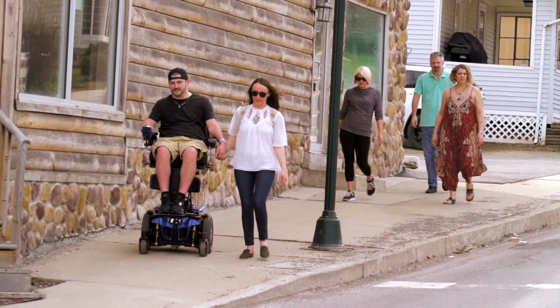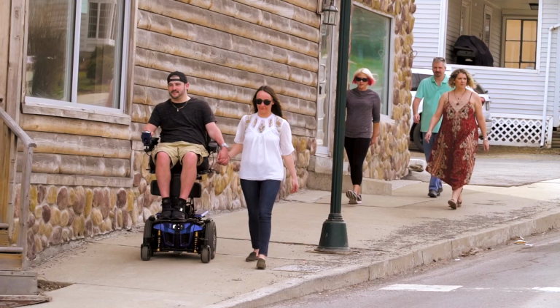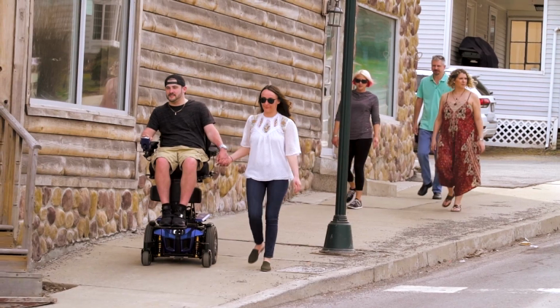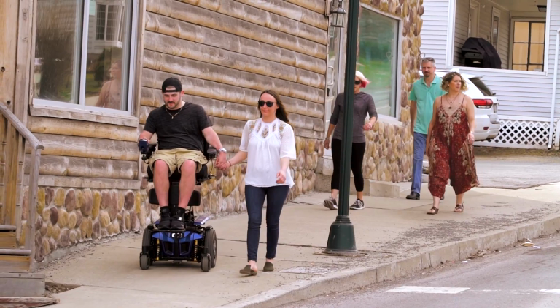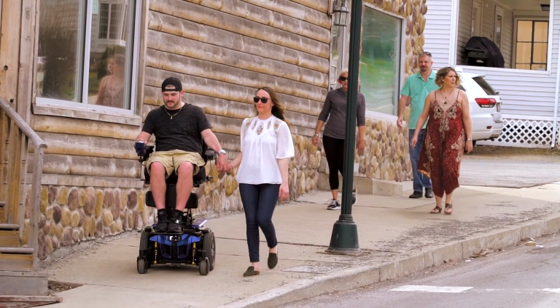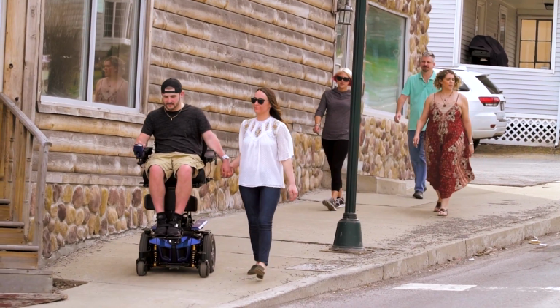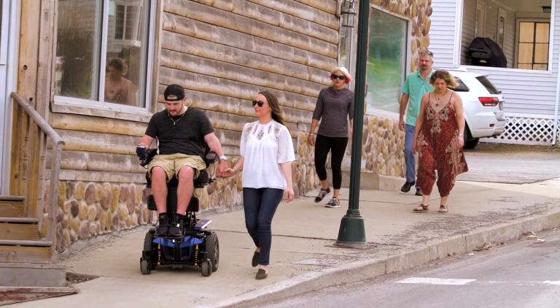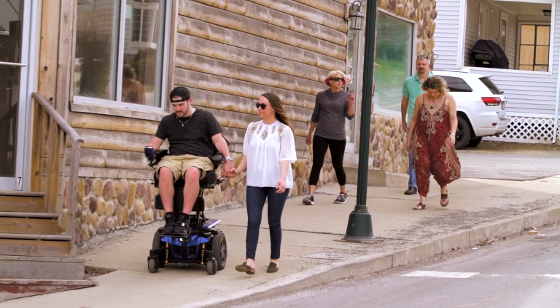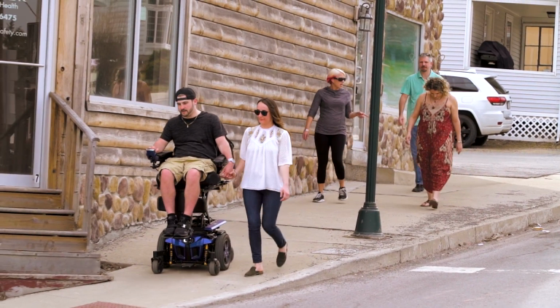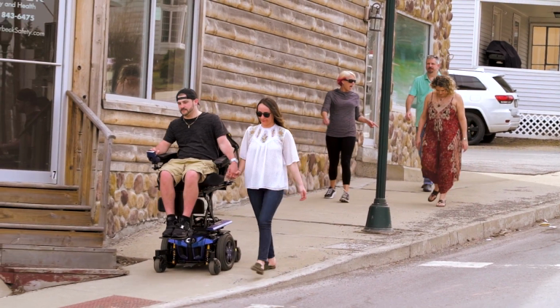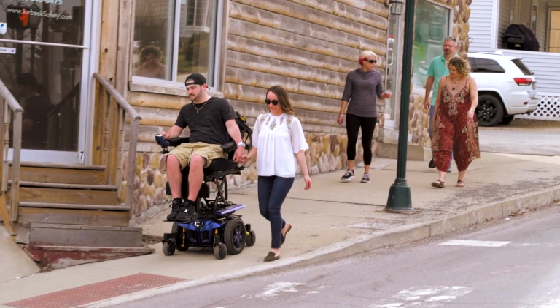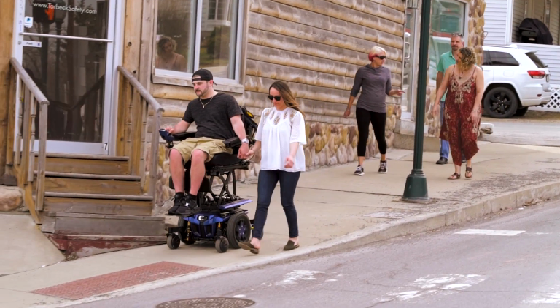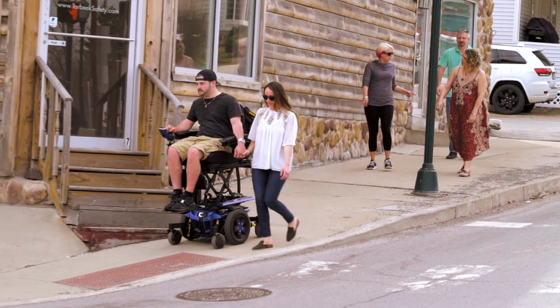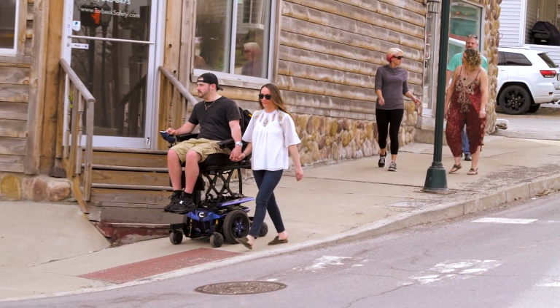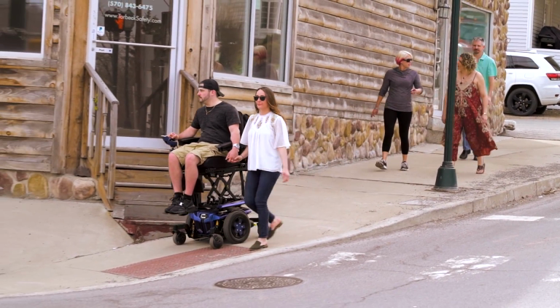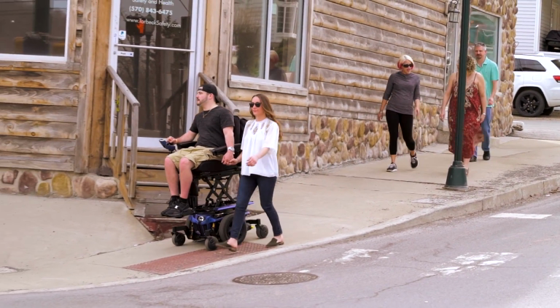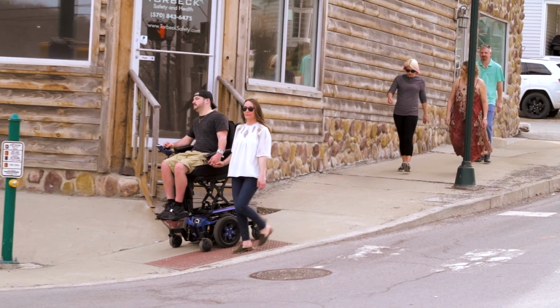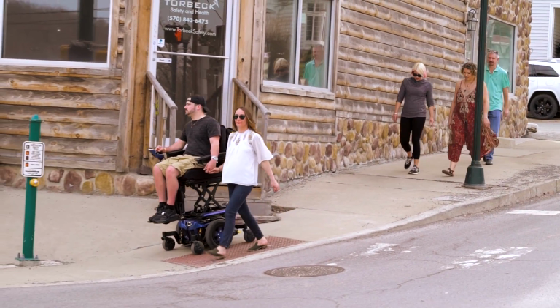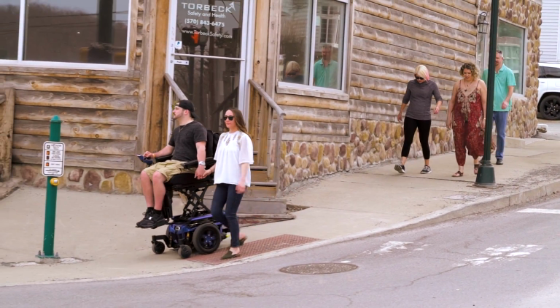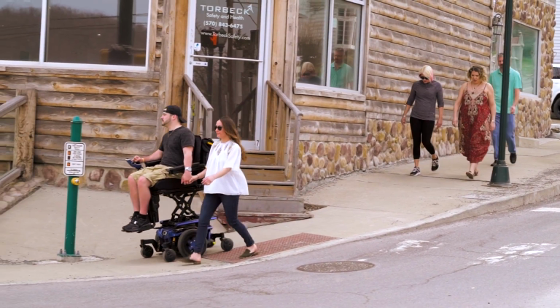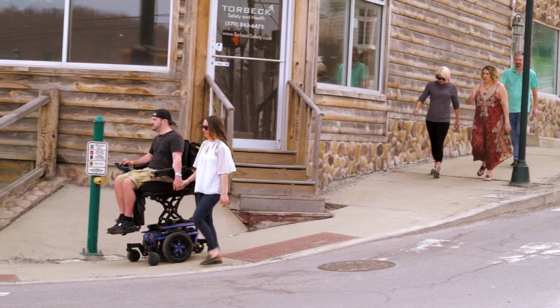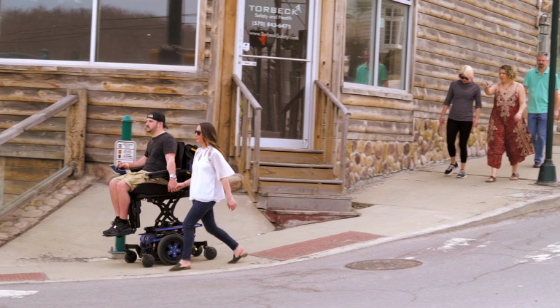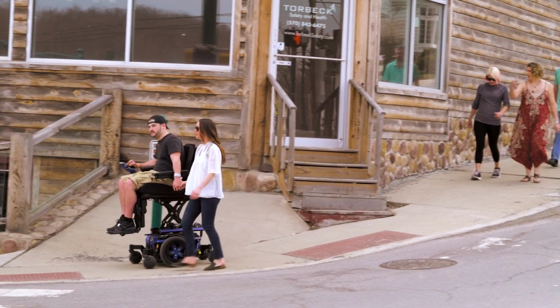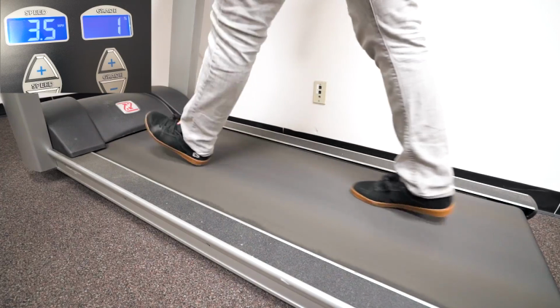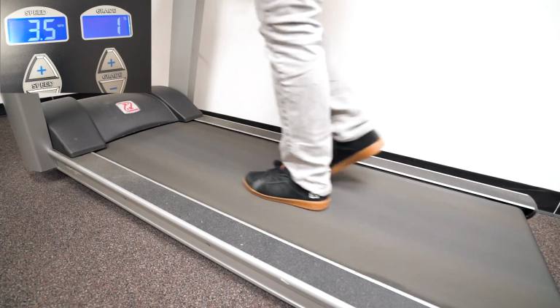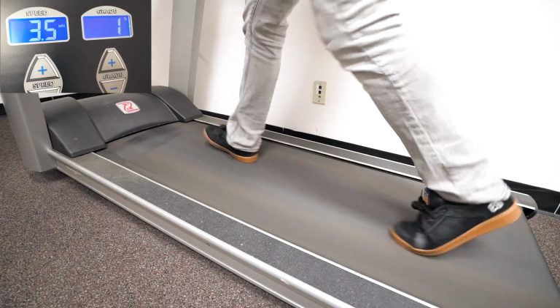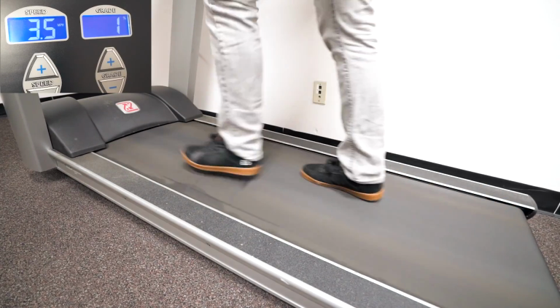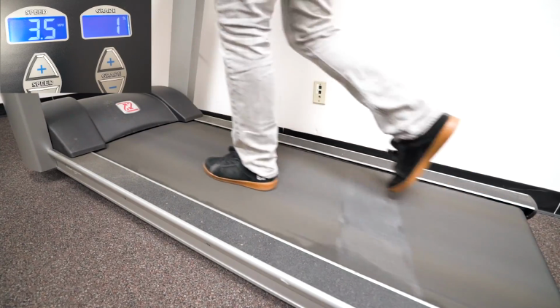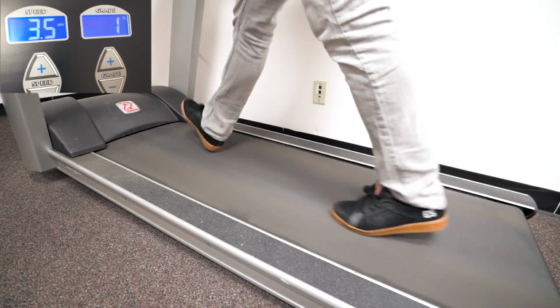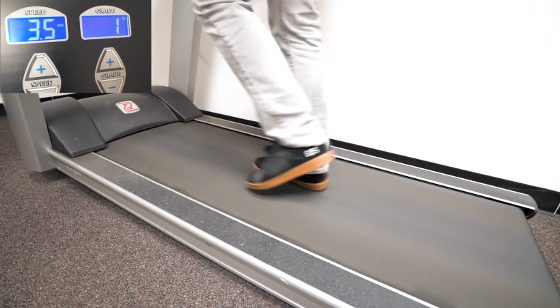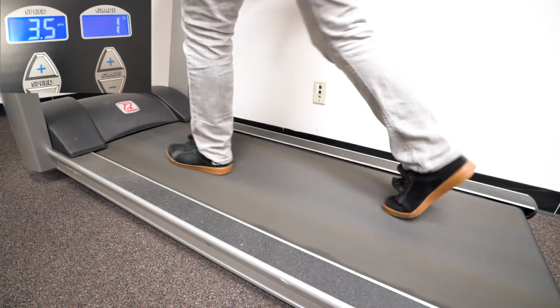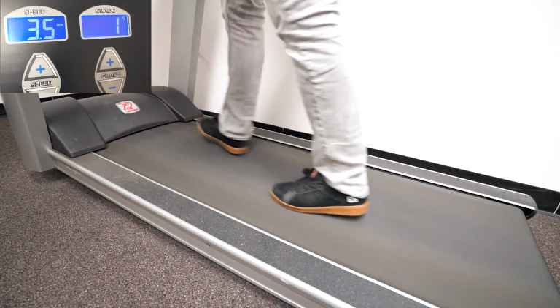You might be wondering what iLevel is. iLevel allows someone to drive their Quantum Power Chair up to 4.5 miles an hour at 12 inches of elevation. Think about it — that's faster than someone walking on a treadmill.